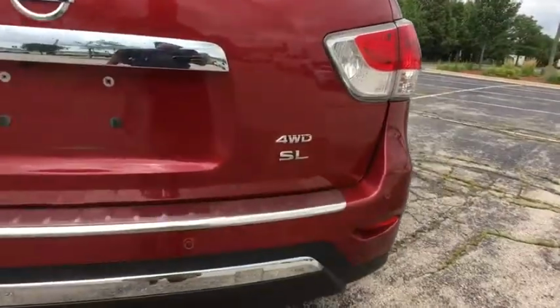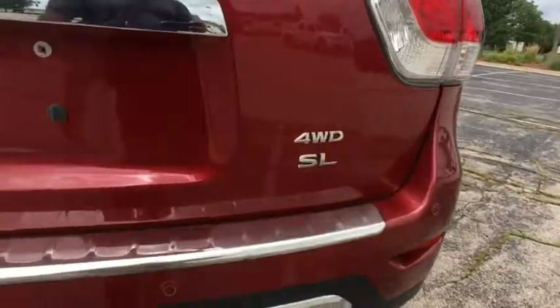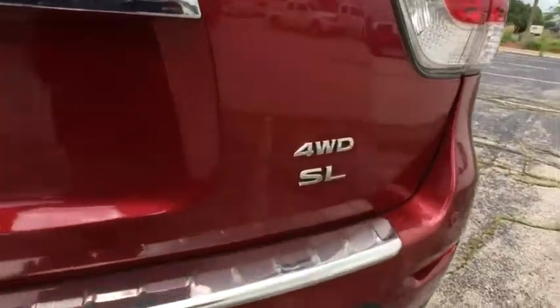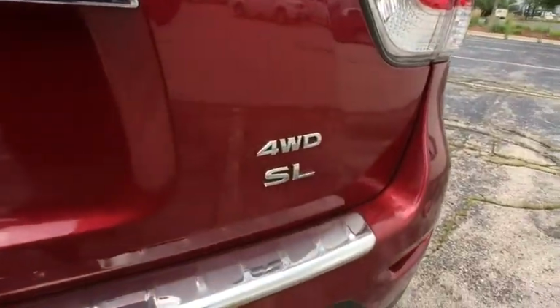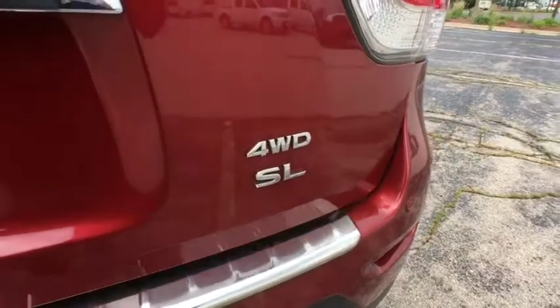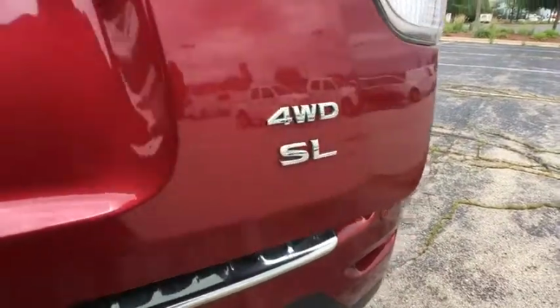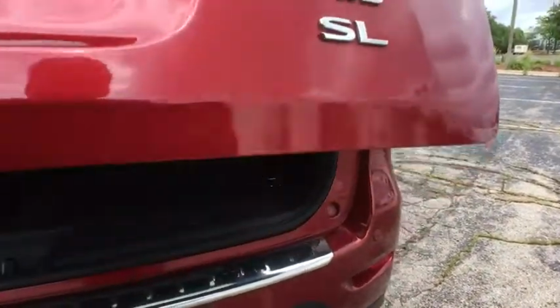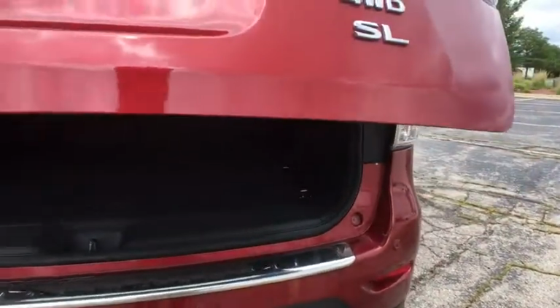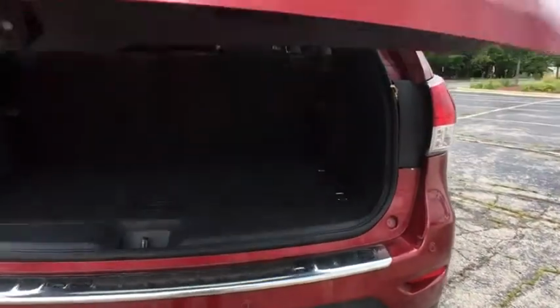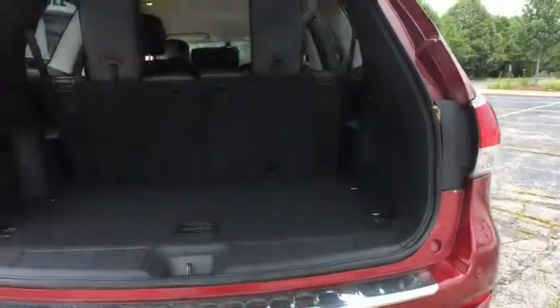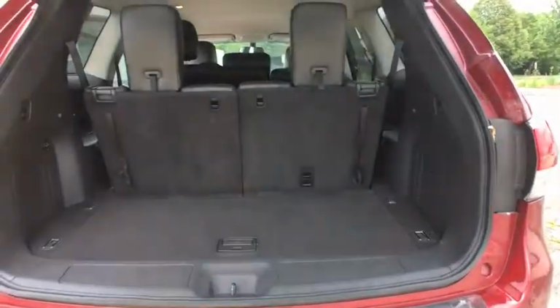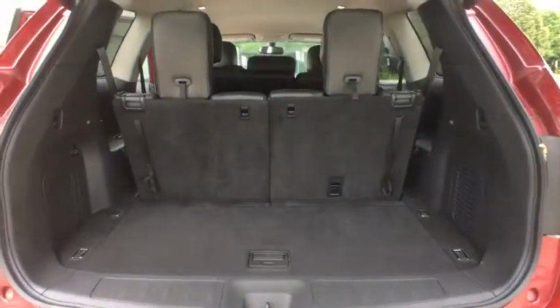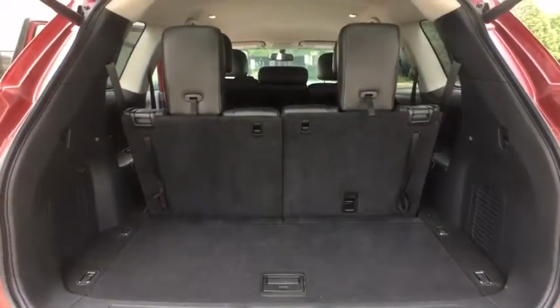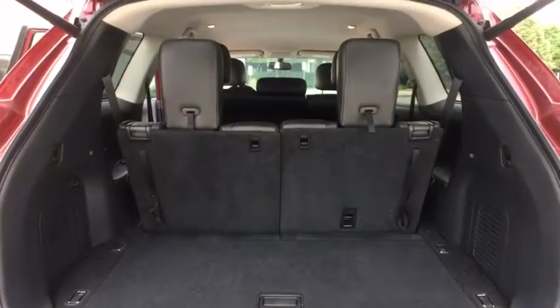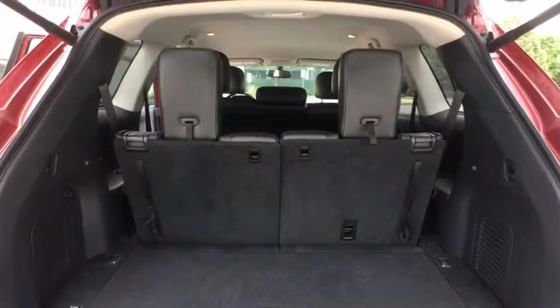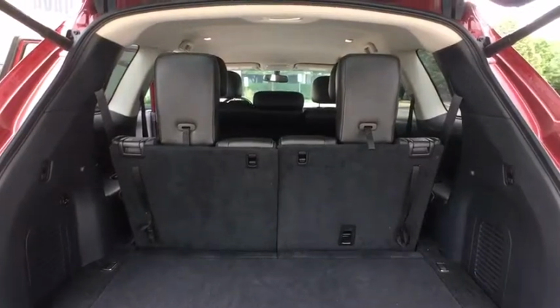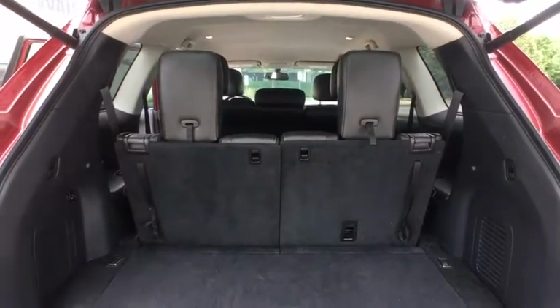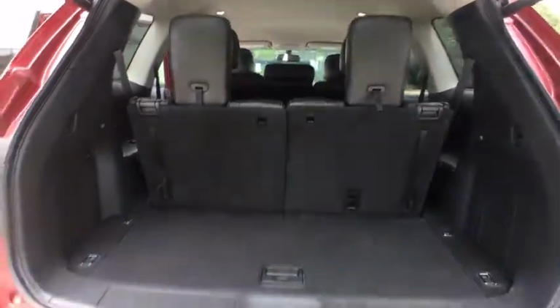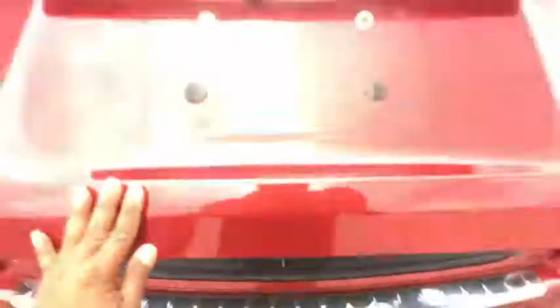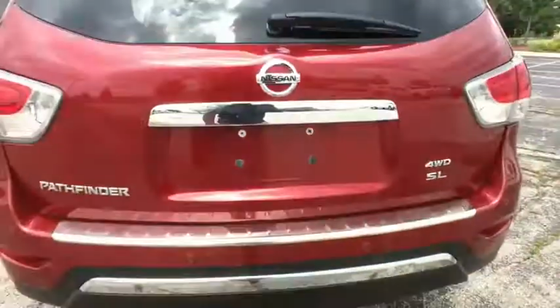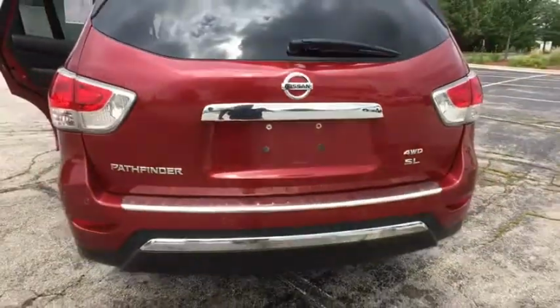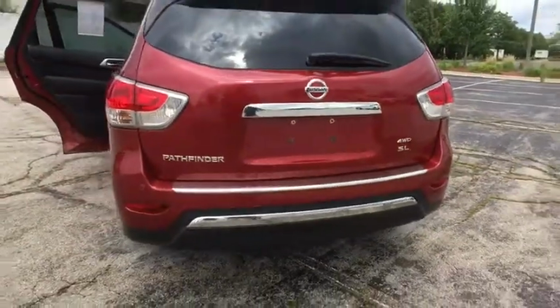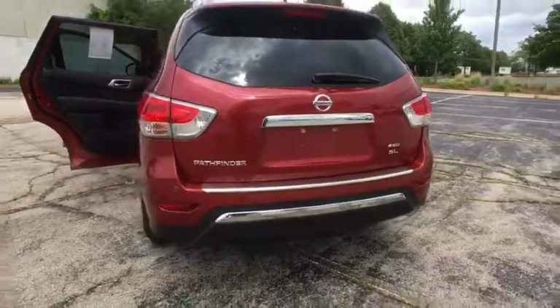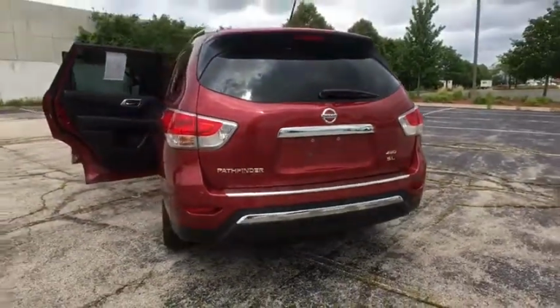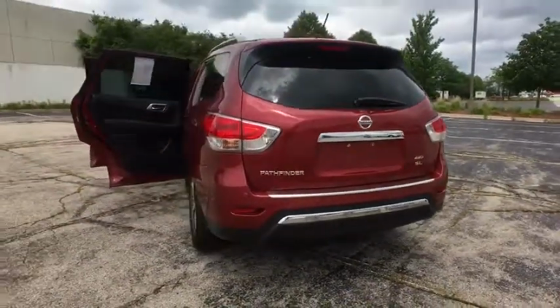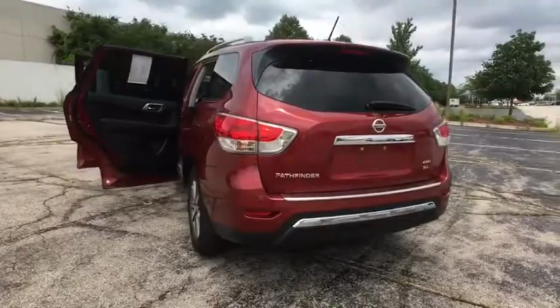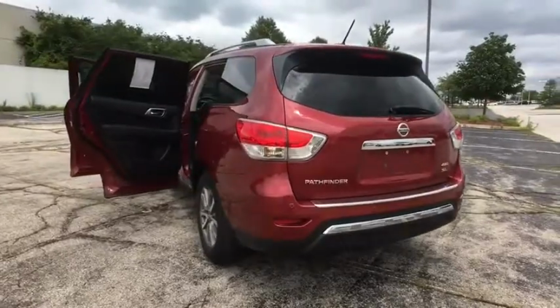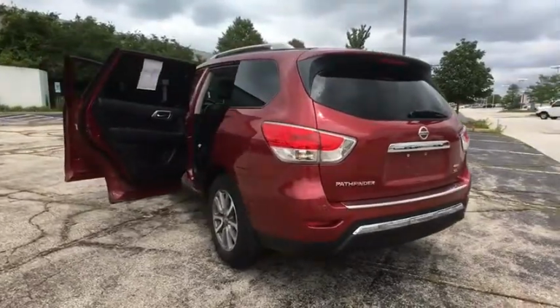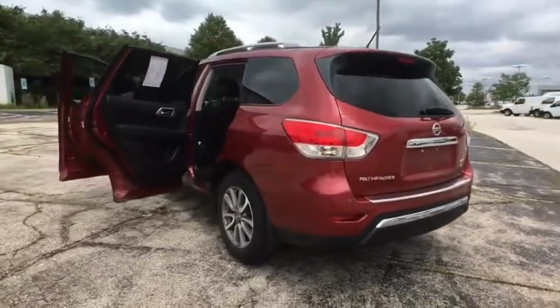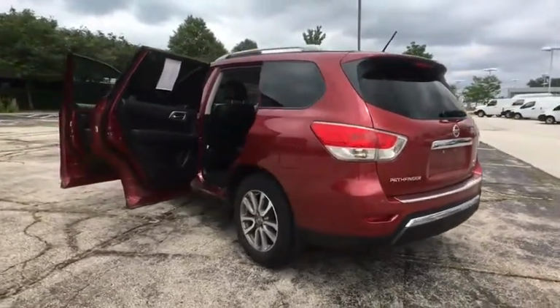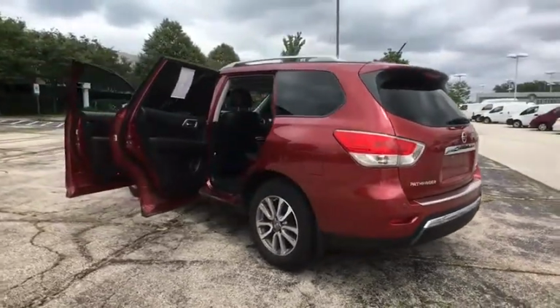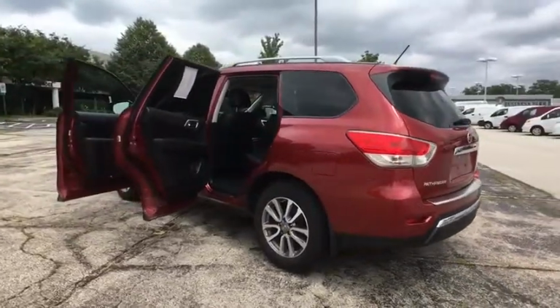Here are some of this vehicle's great options: remote engine start, stability control, traction control, keyless entry, power passenger seat, anti-lock braking system, backup camera, steering wheel audio controls, power liftgate, leather wrapped steering wheel.